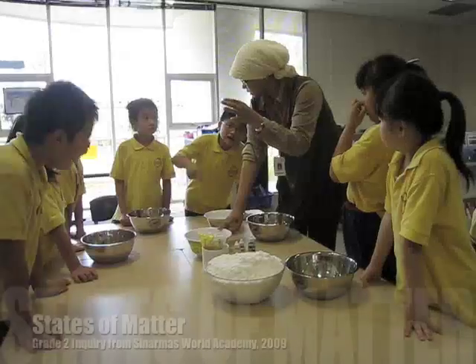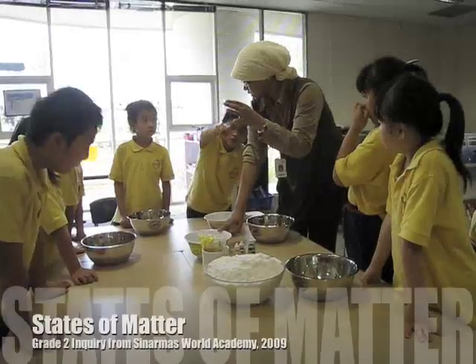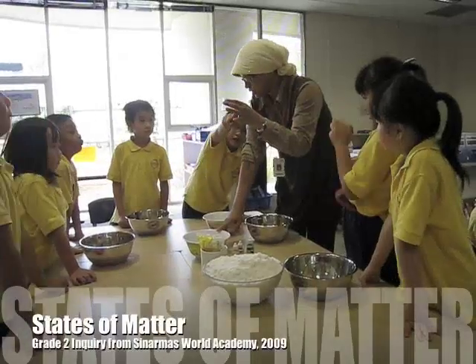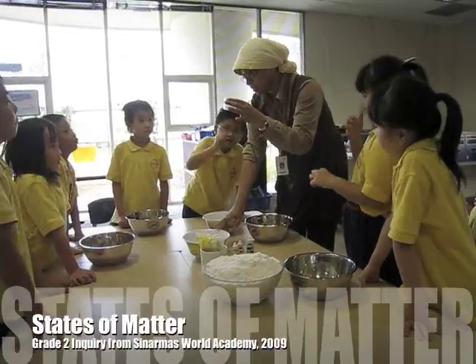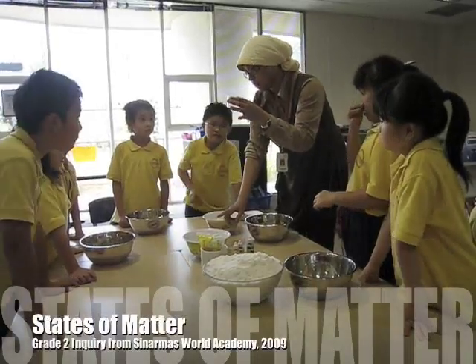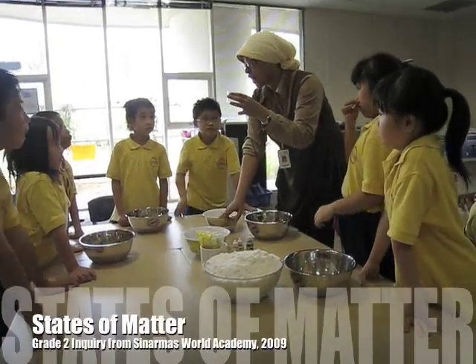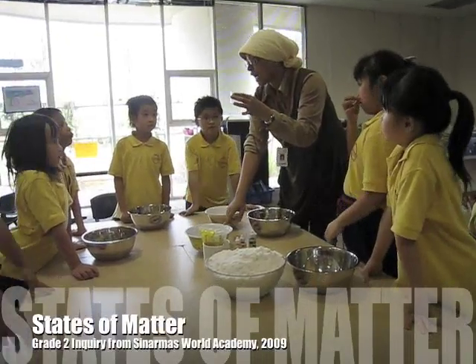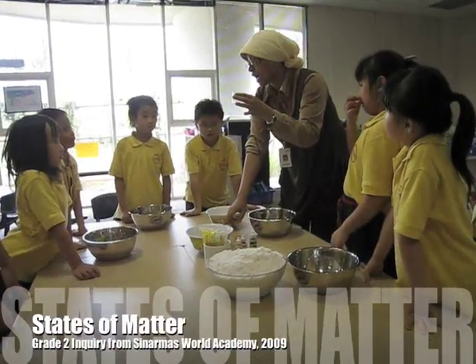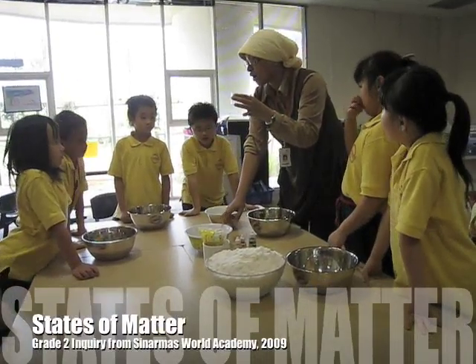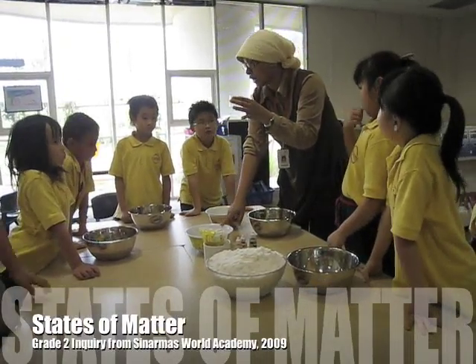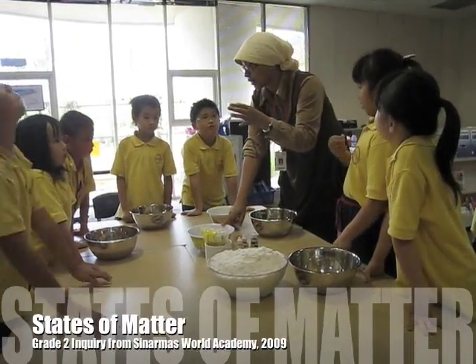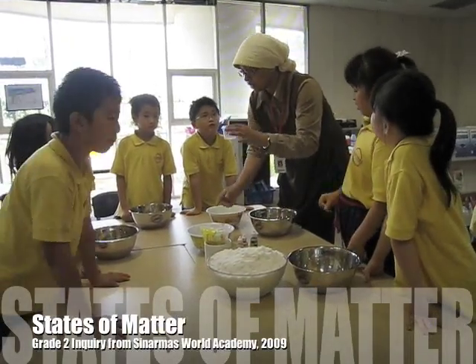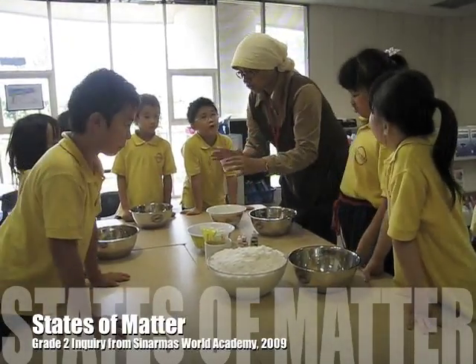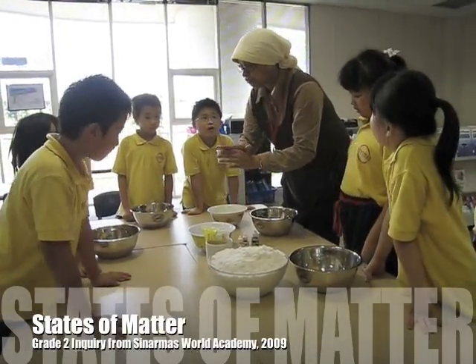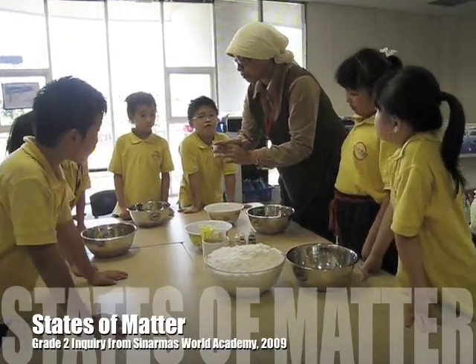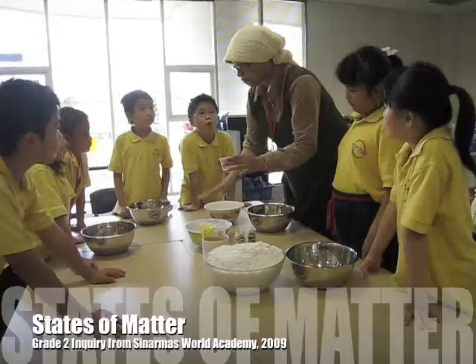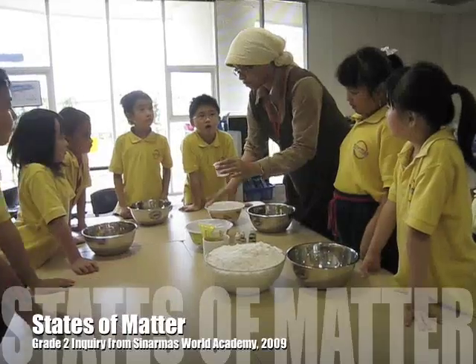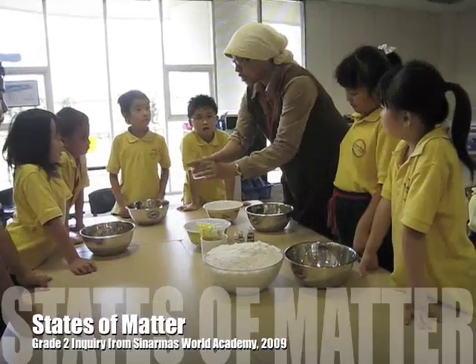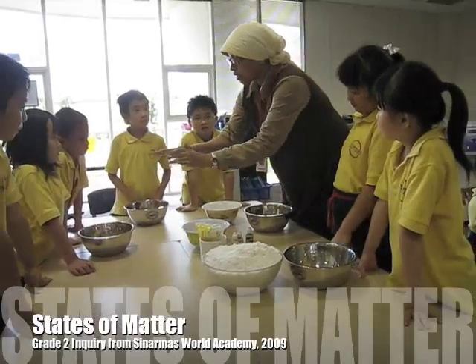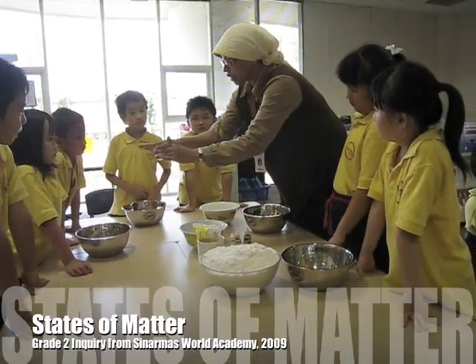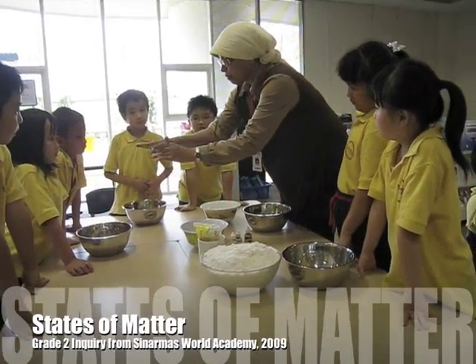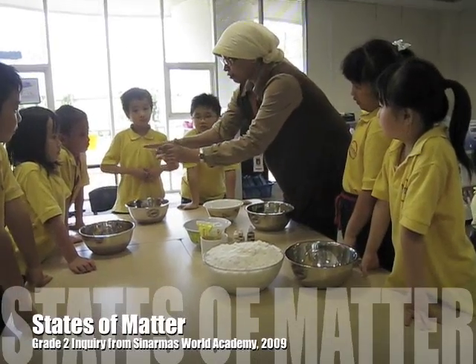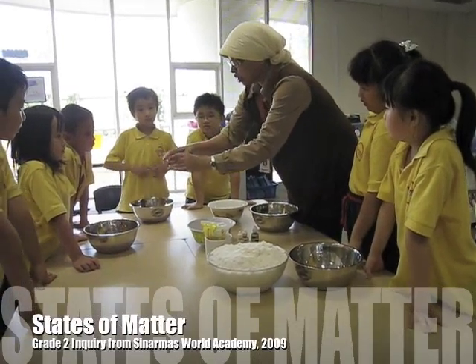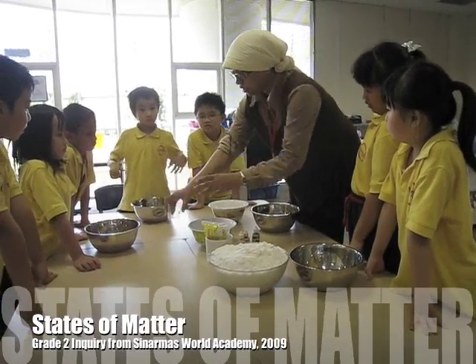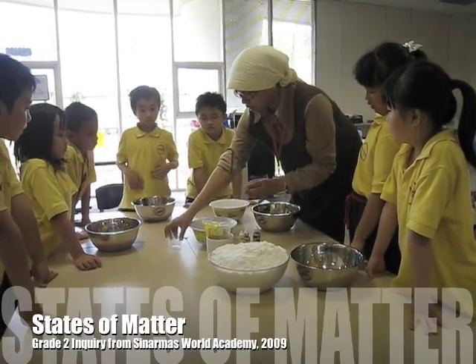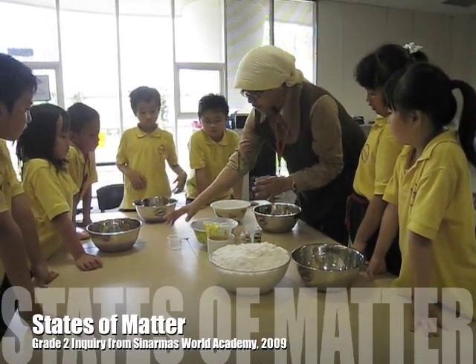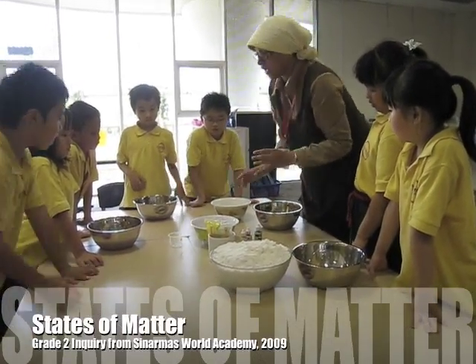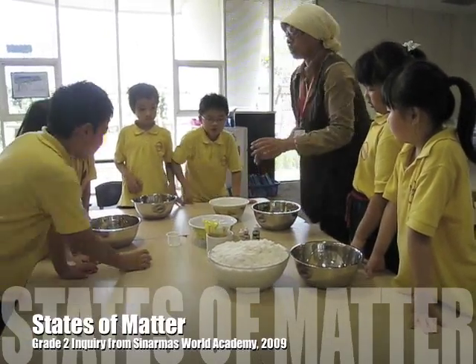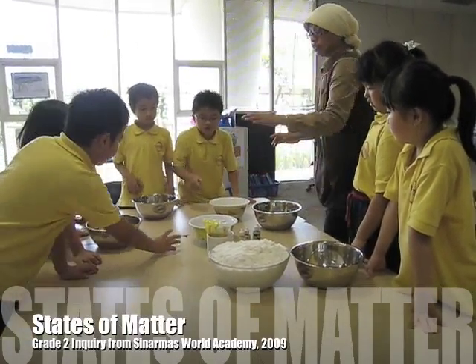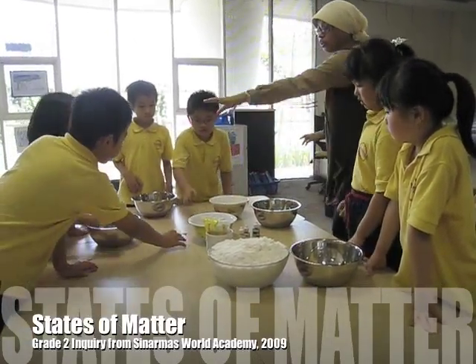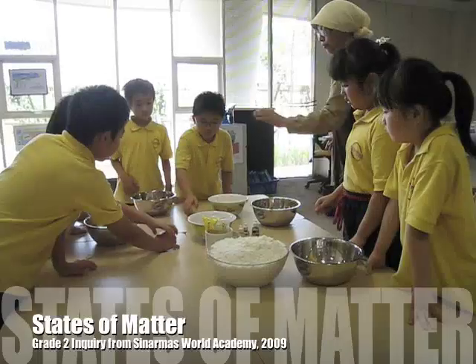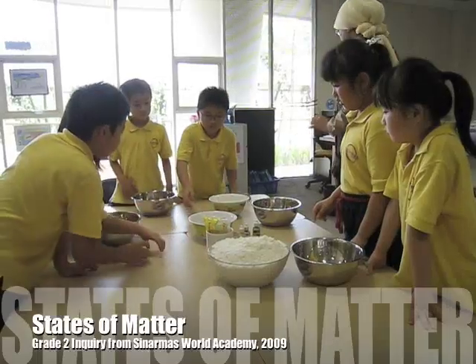Let's do it. Flower. Flower. Okay. Make it full. Try. Your group first.